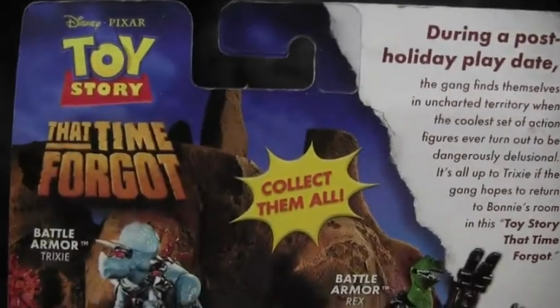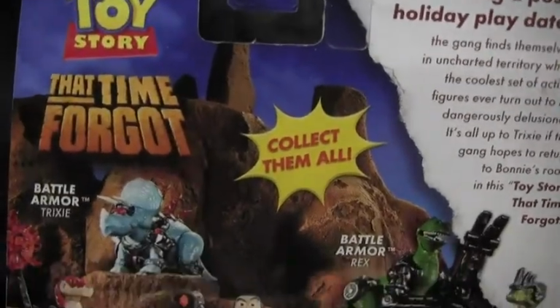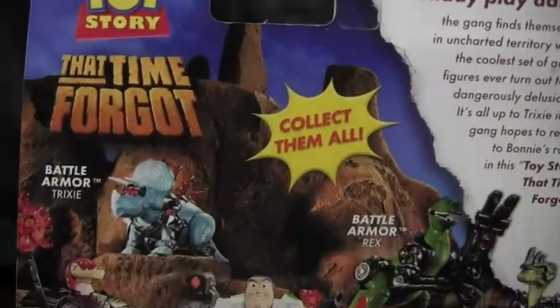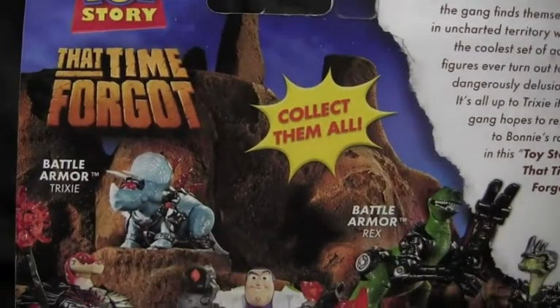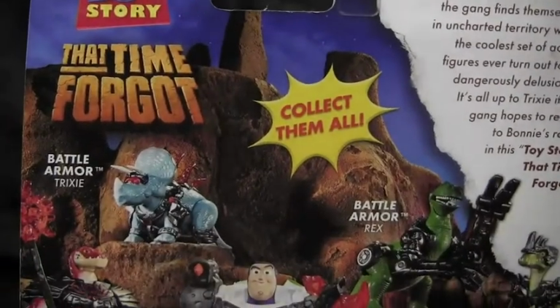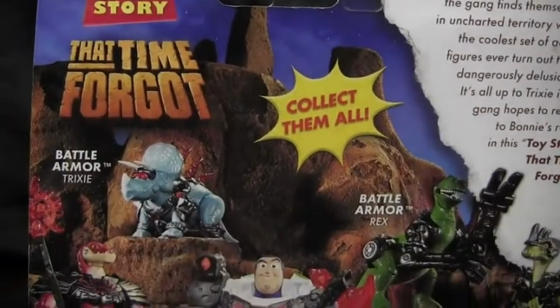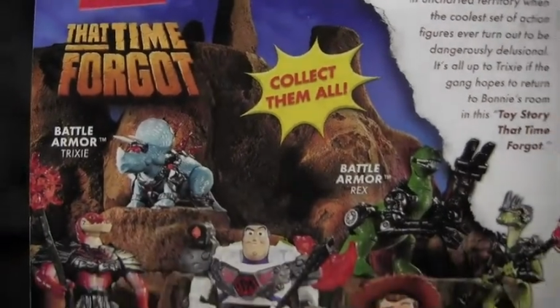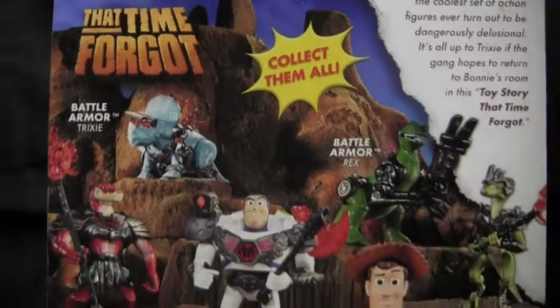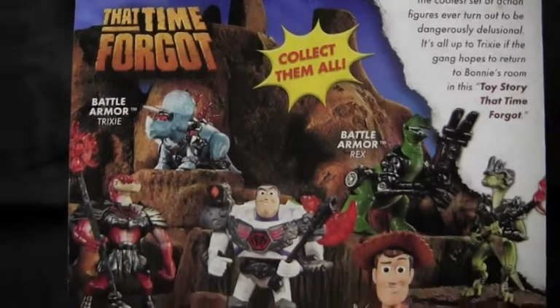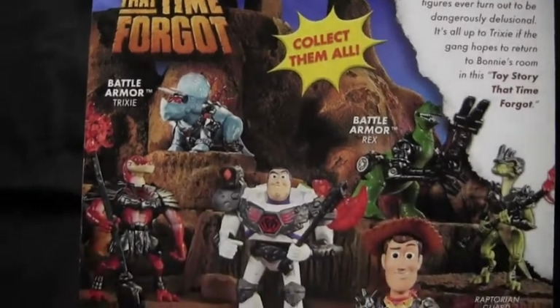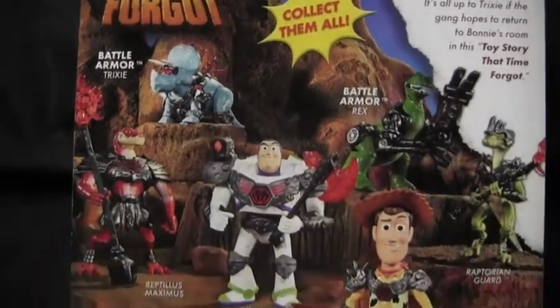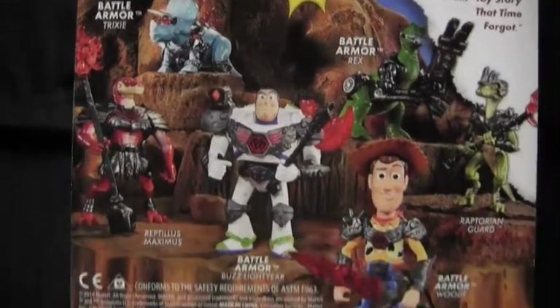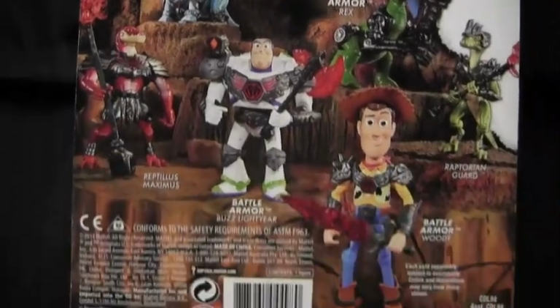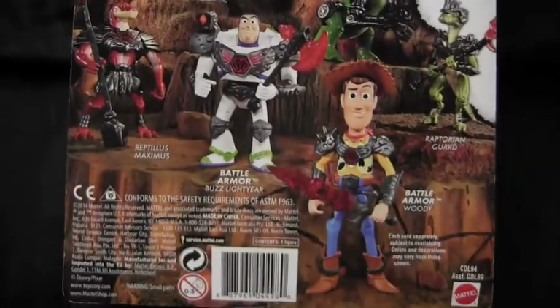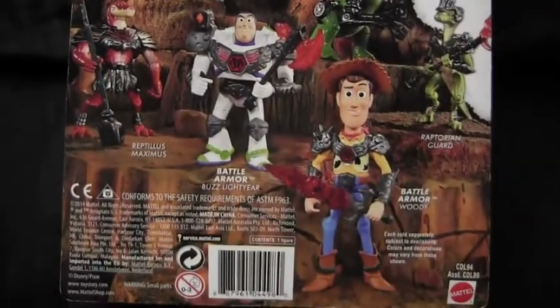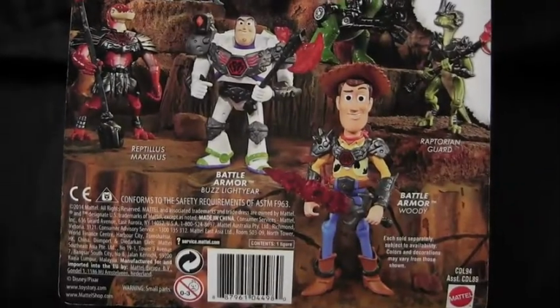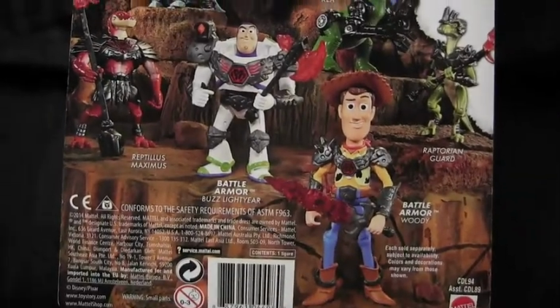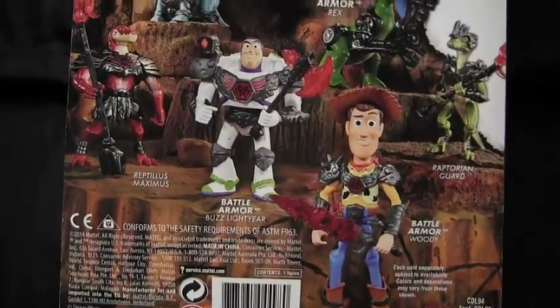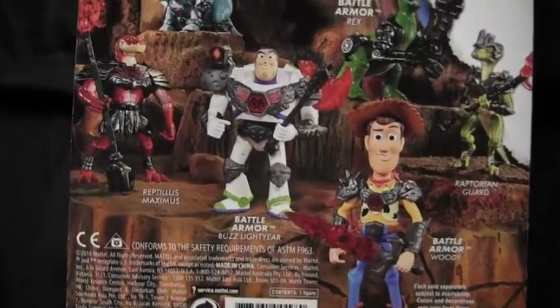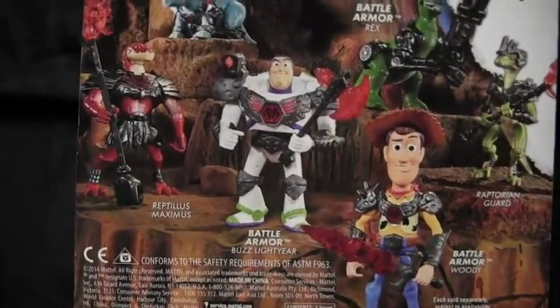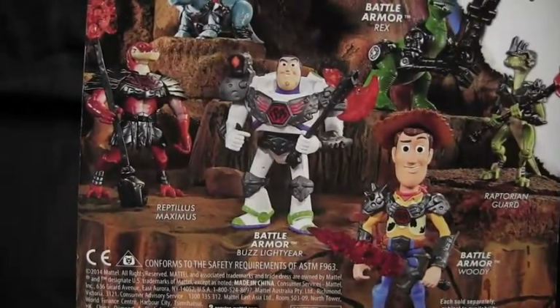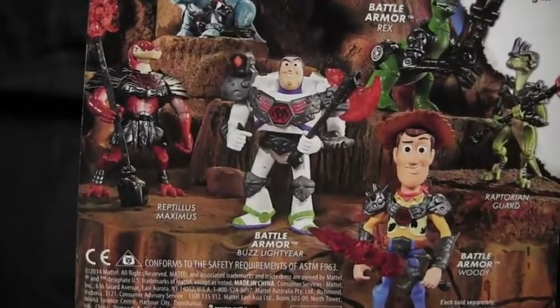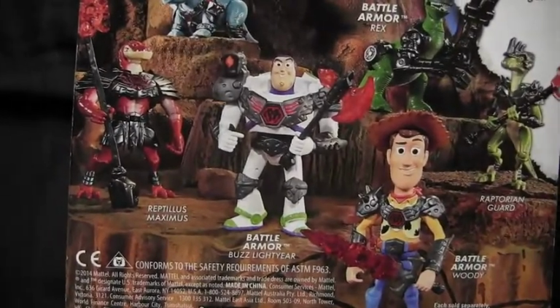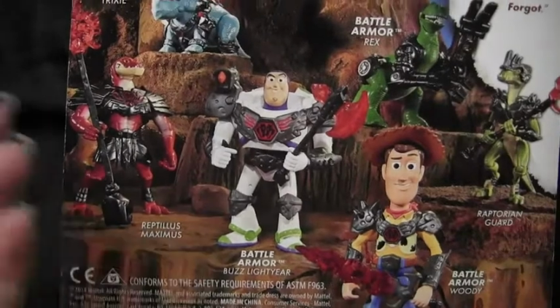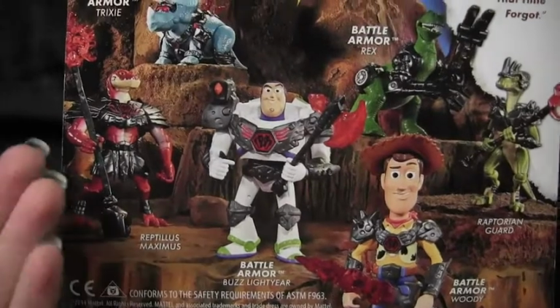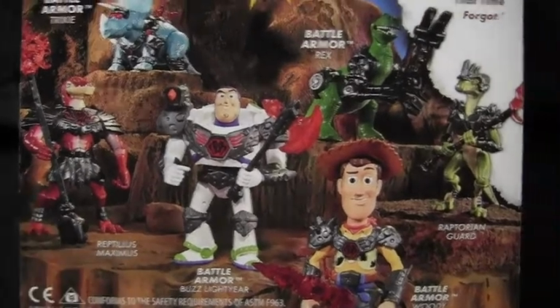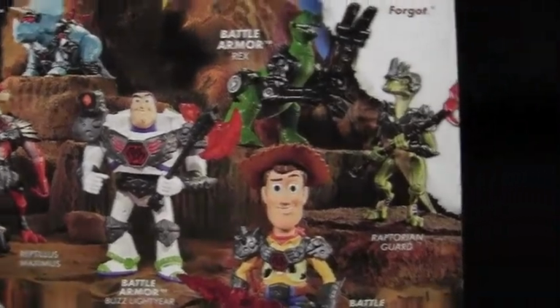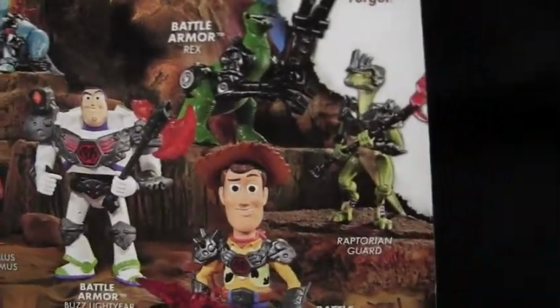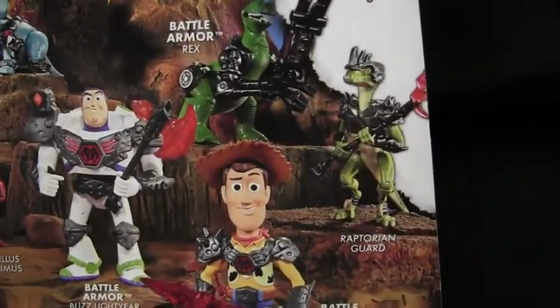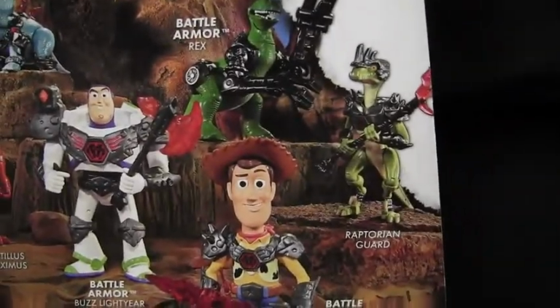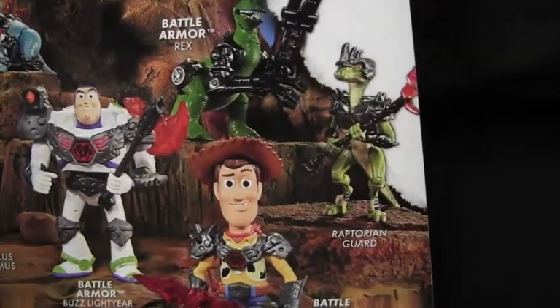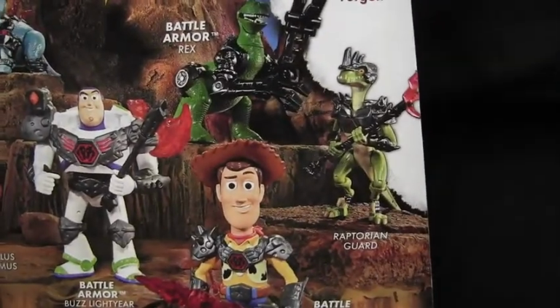It's all up to Trixie if the gang hopes to return to Bonnie's room in Toy Story That Time Forgot. Now here are the other characters: Battle Armor Trixie, Rex, Woody on the bottom, Buzz Lightyear, and of course the one I have, and also the Raptorian Guard.